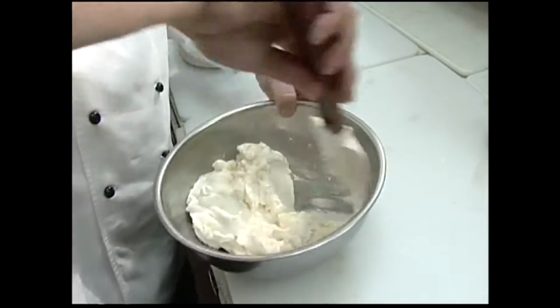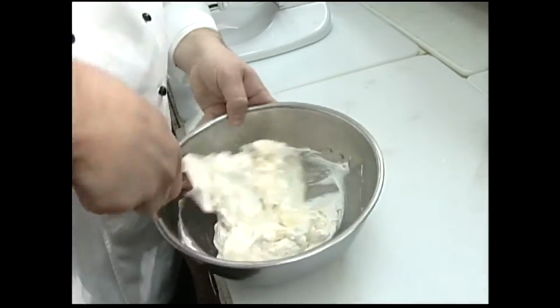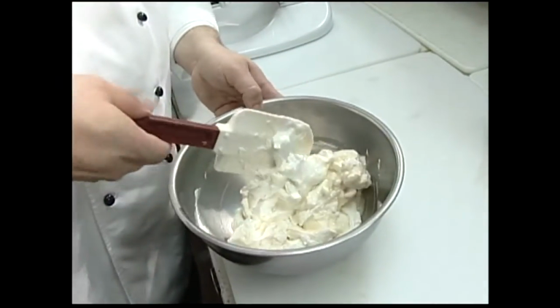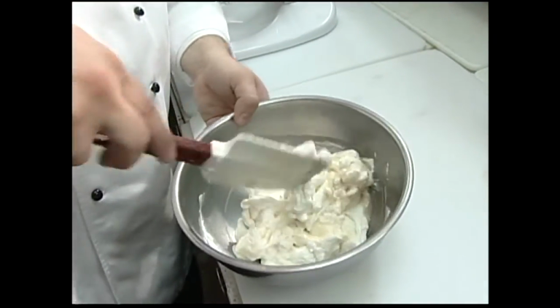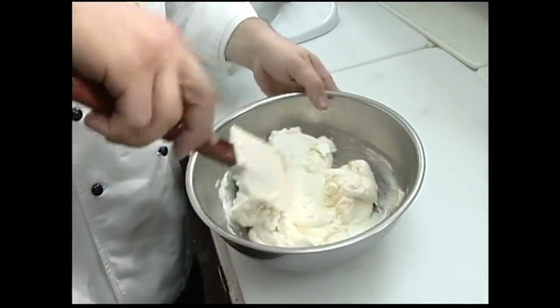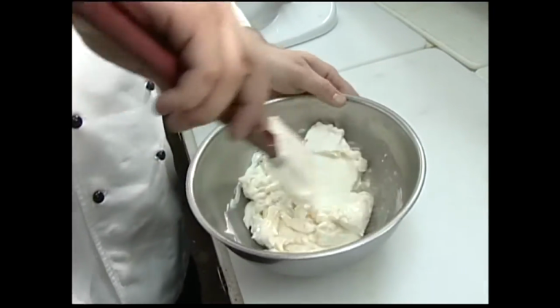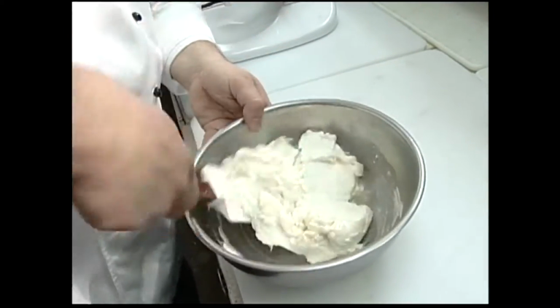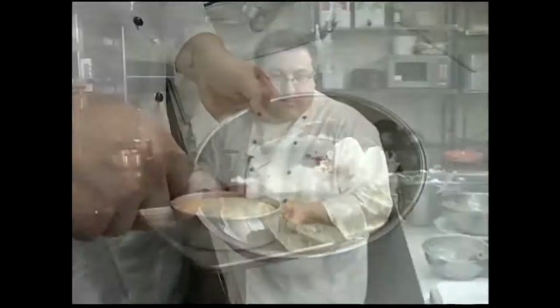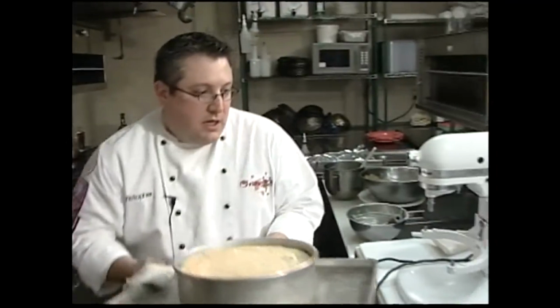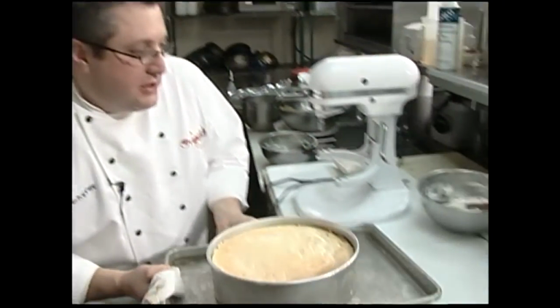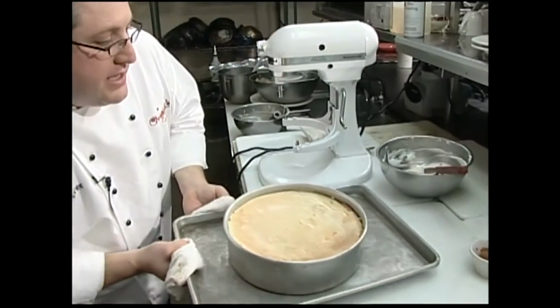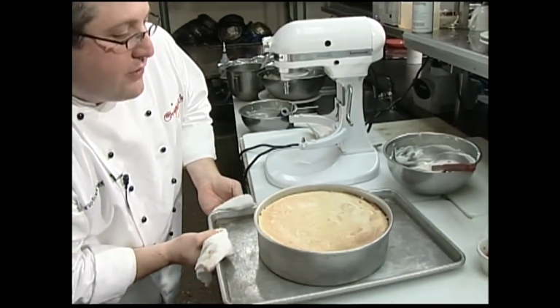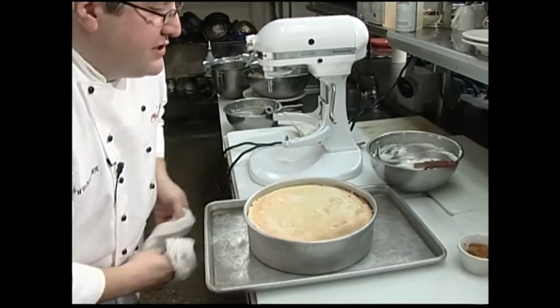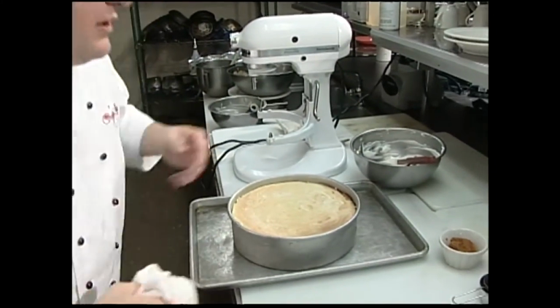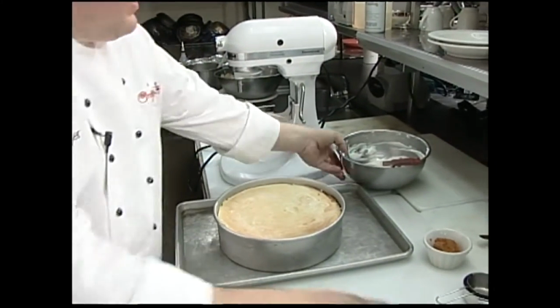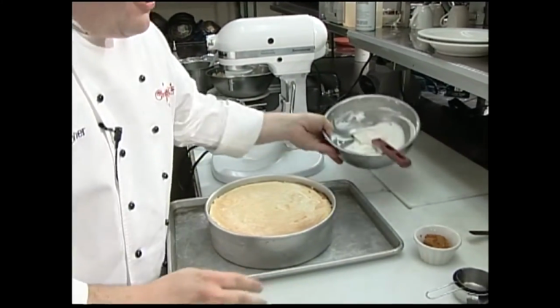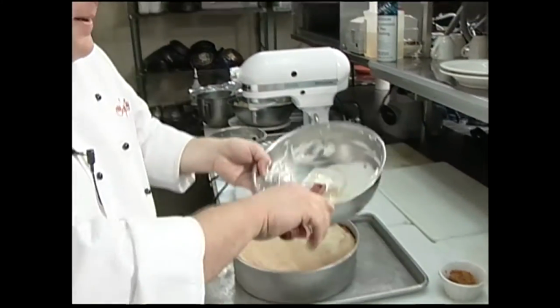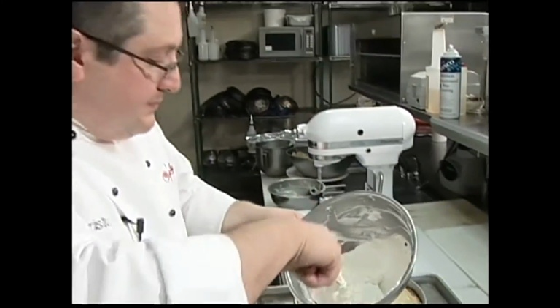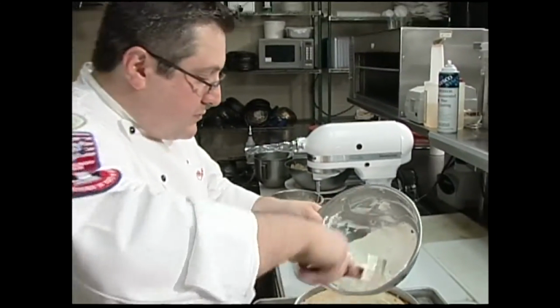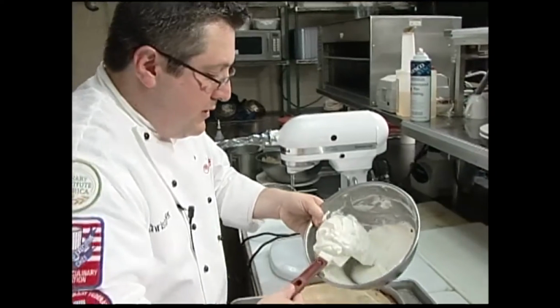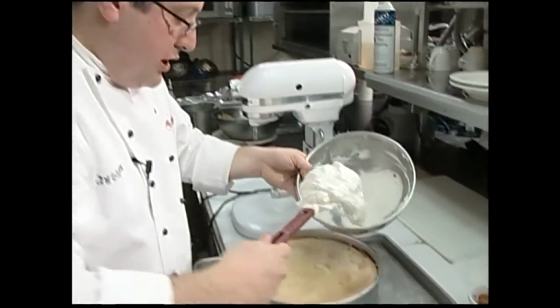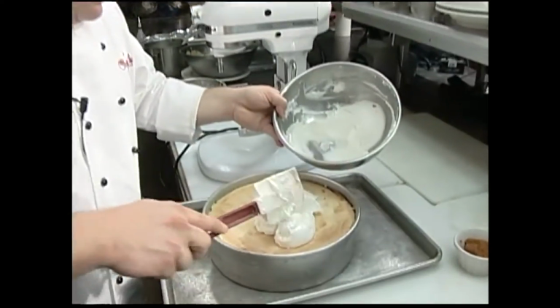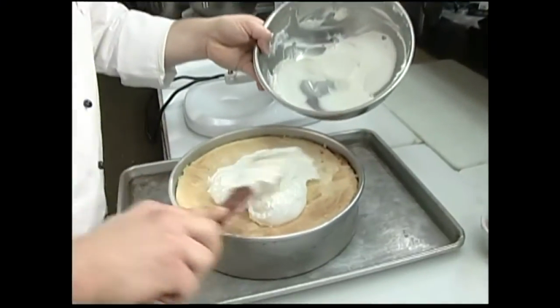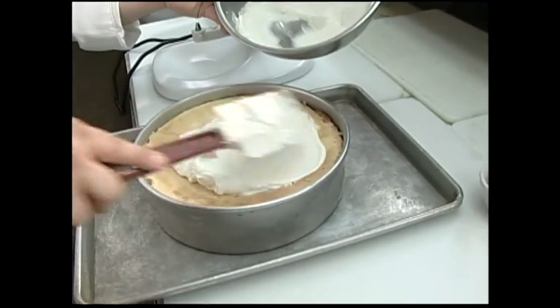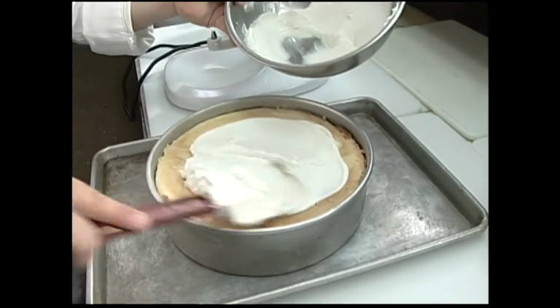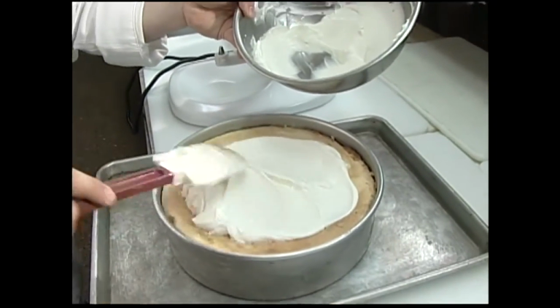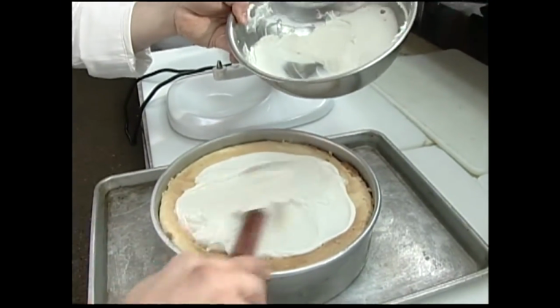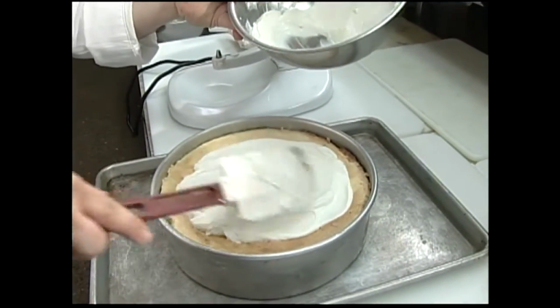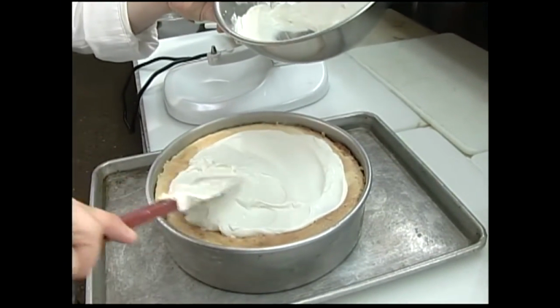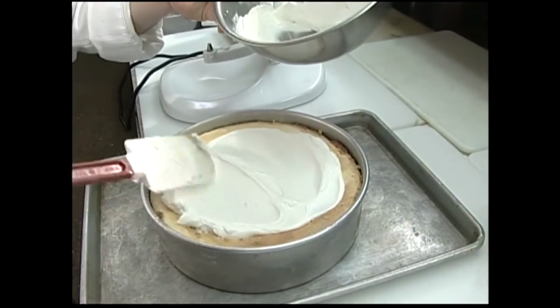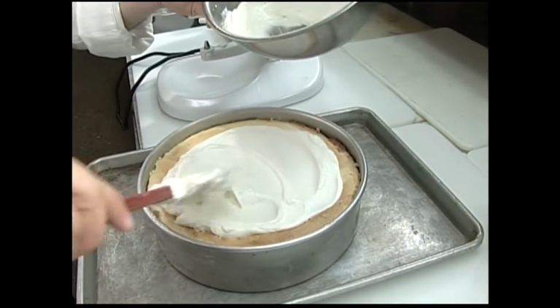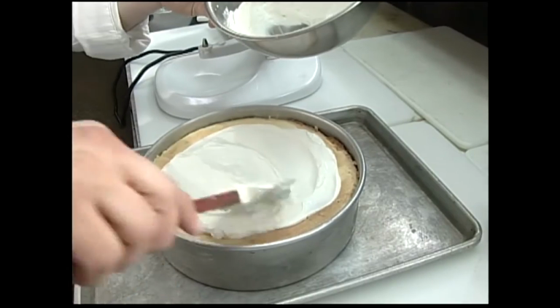If you didn't want to use alcohol, you could use some sort of an extract. Take that cheesecake — we've got our sour cream topping. I'm just going to go ahead and add this to the top of that cheesecake and let it bake for another five or ten minutes just to set up that sour cream.